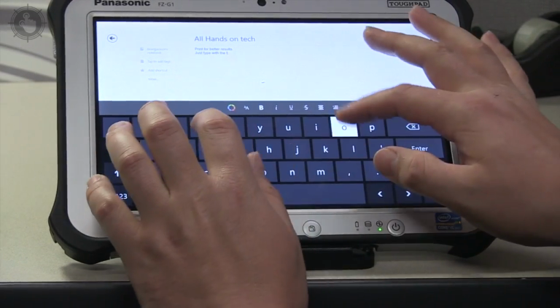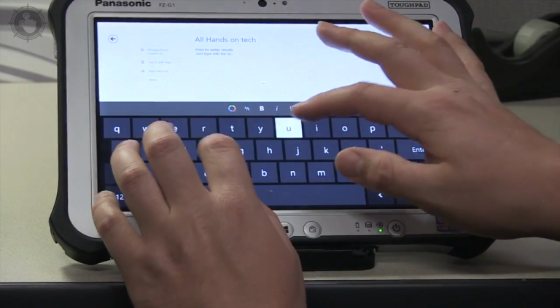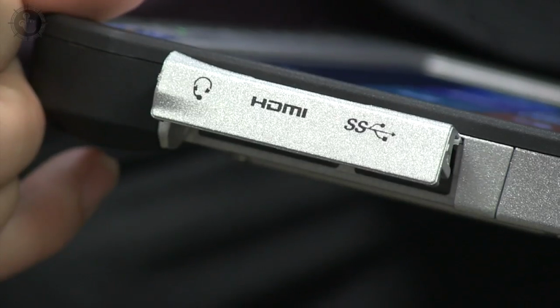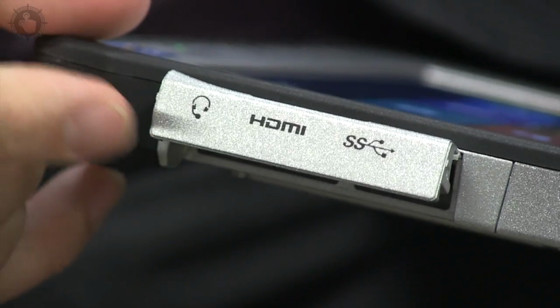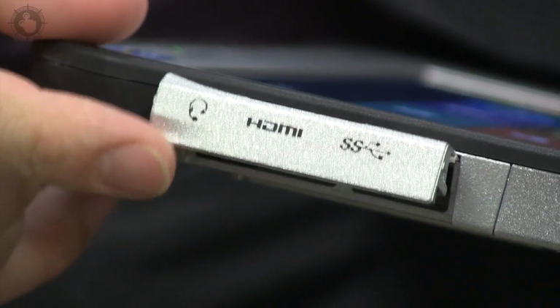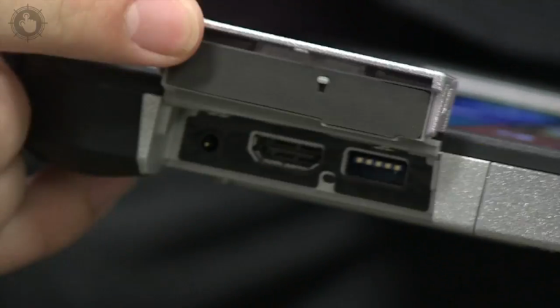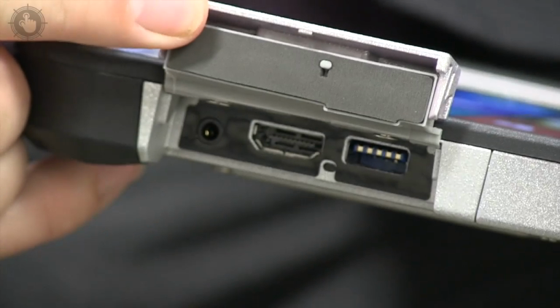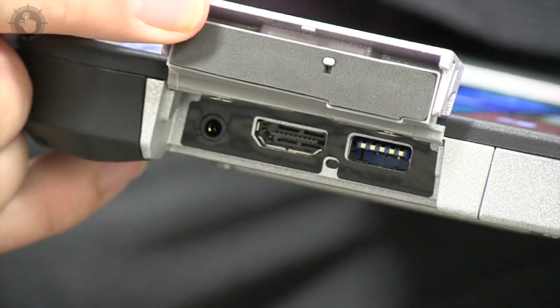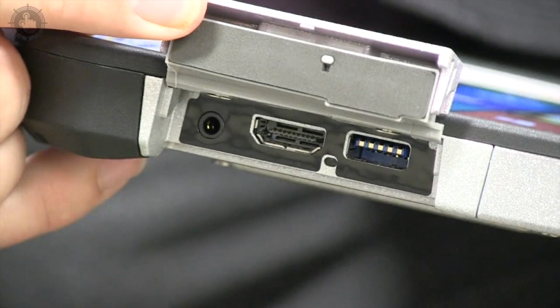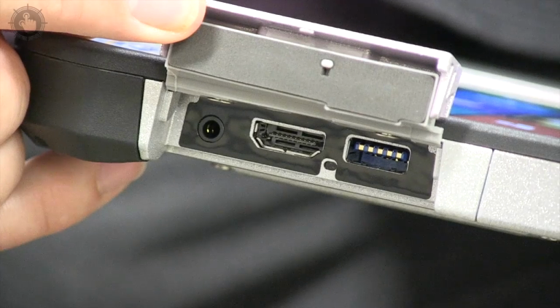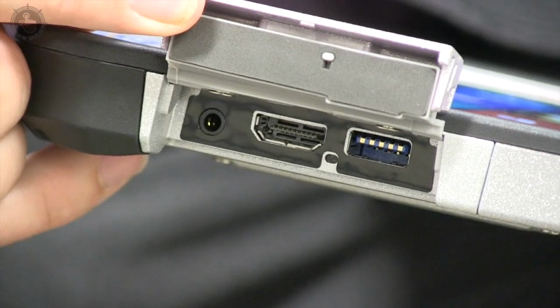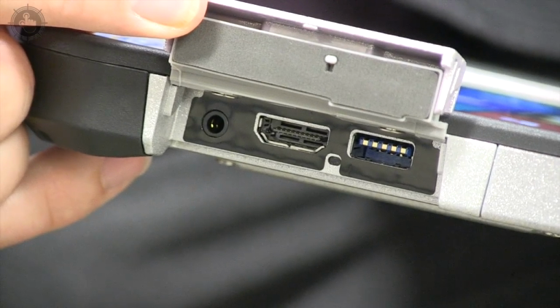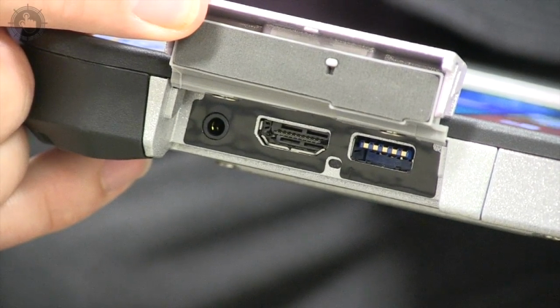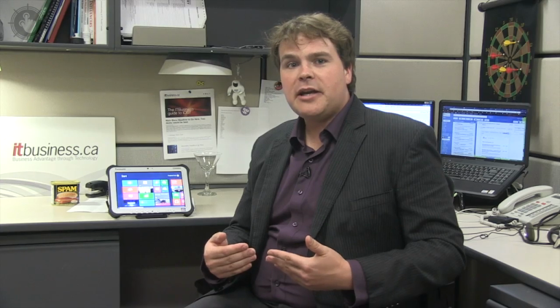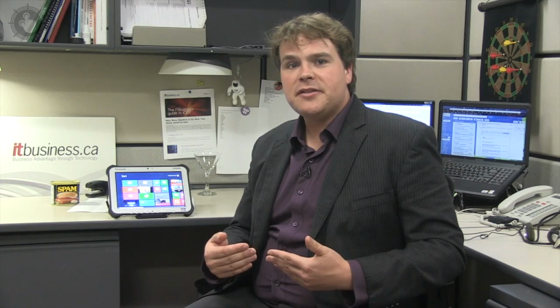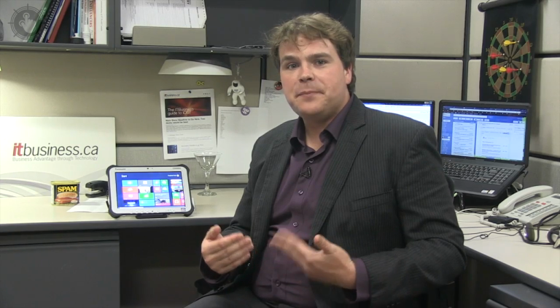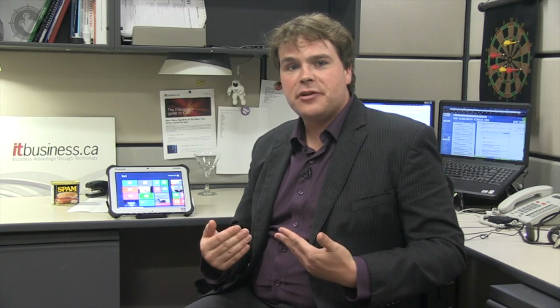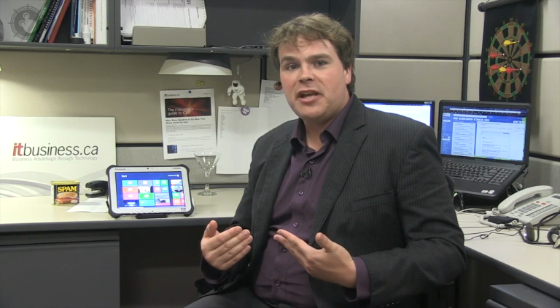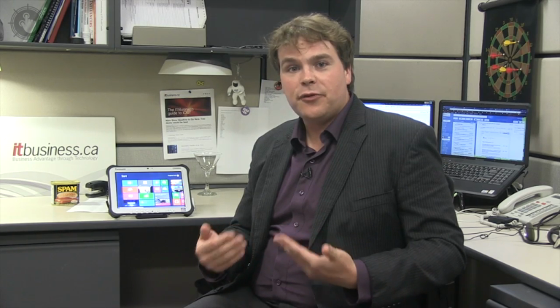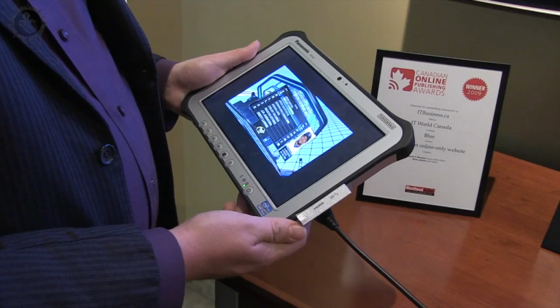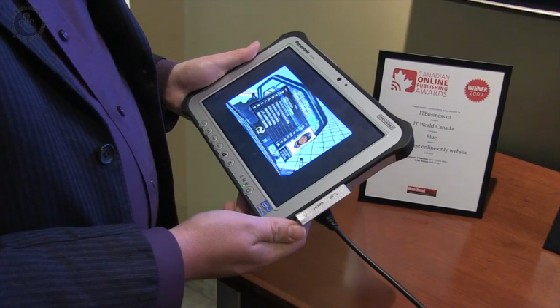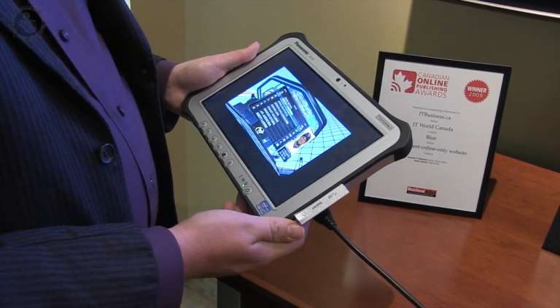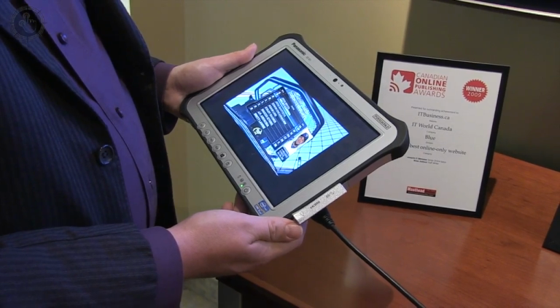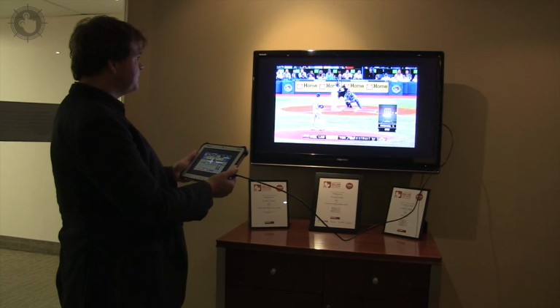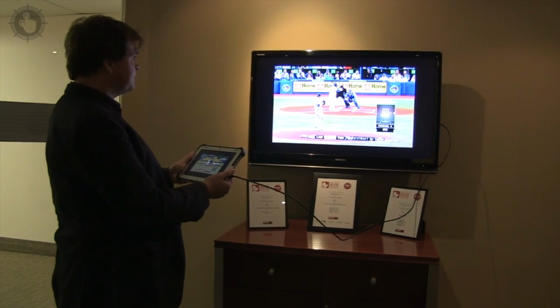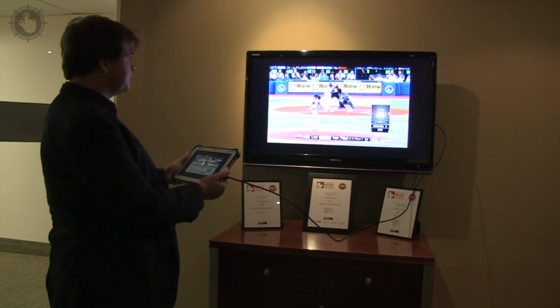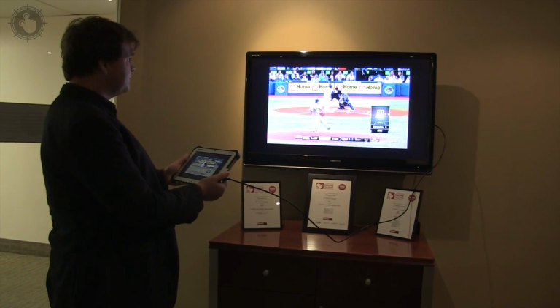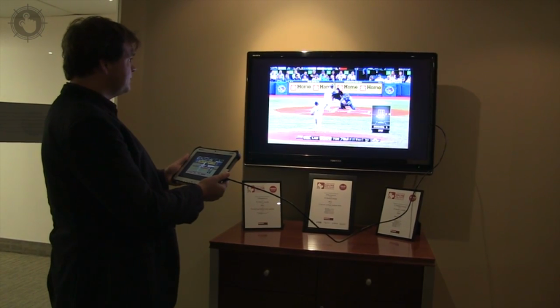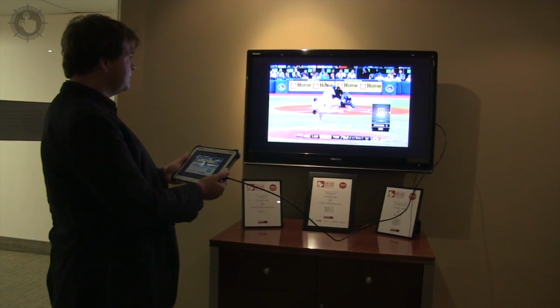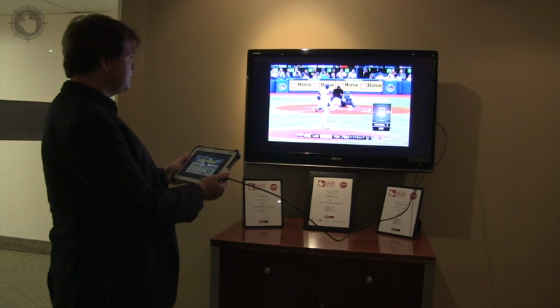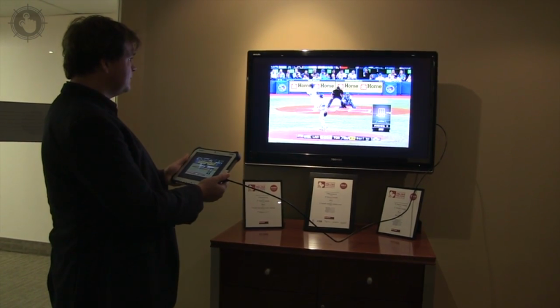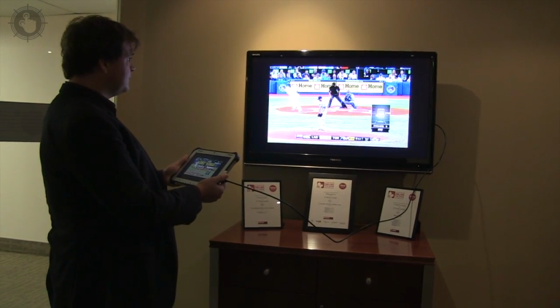Open up the port covers on the side and you'll discover a full-sized HDMI port. I connected this to my big screen TV with great results. I could see doing this to give presentations, or just to watch some baseball.